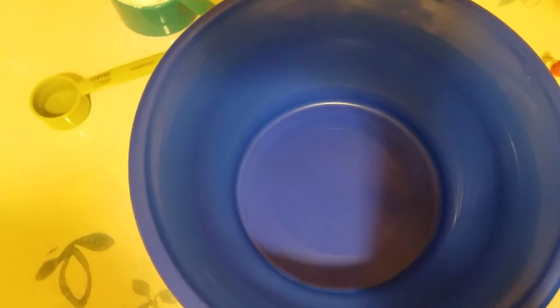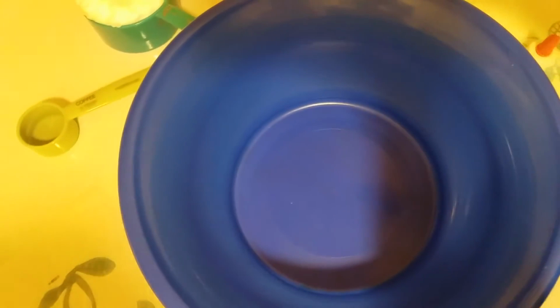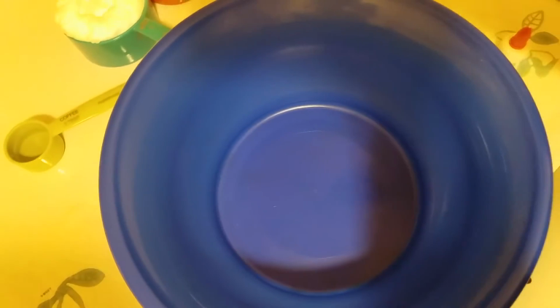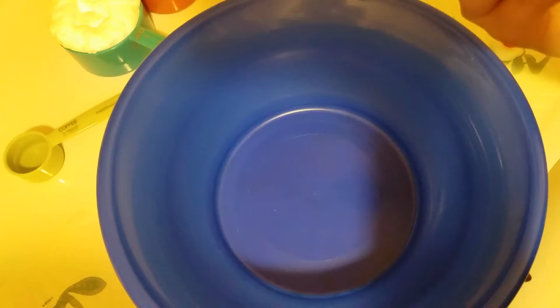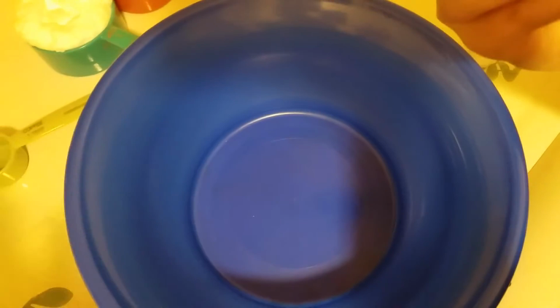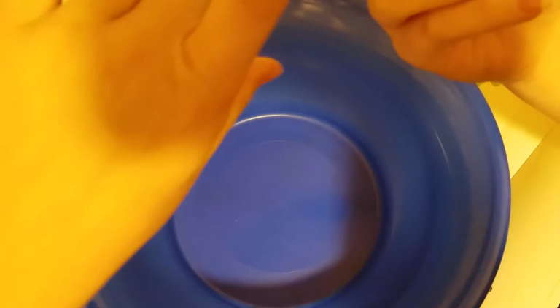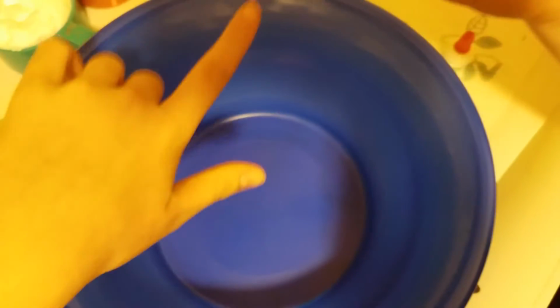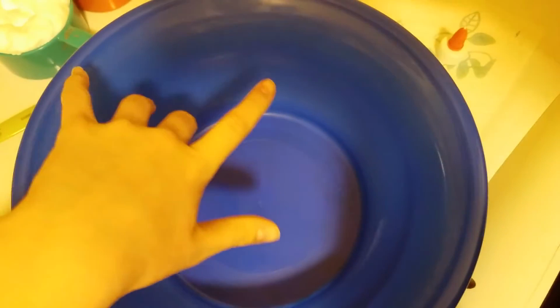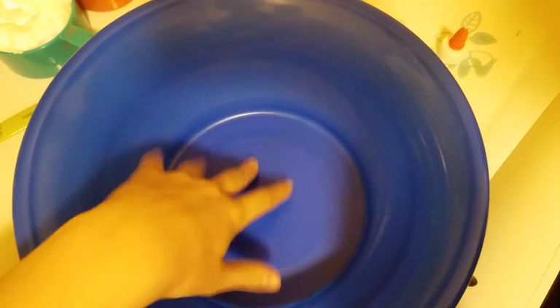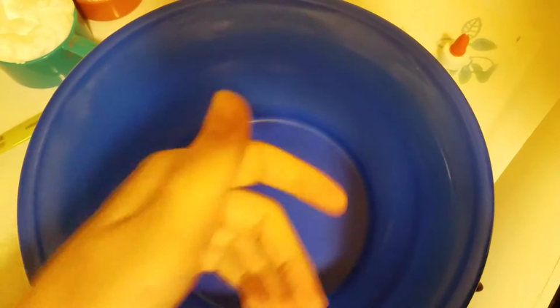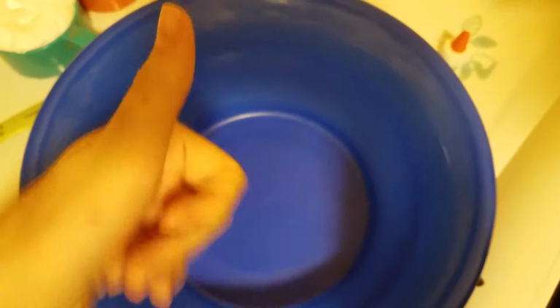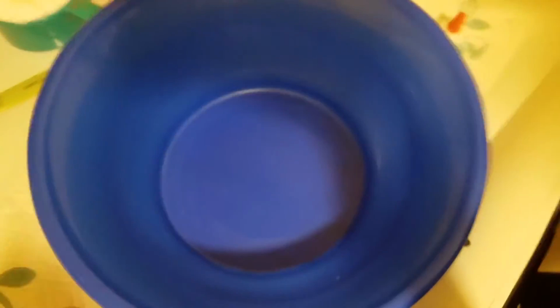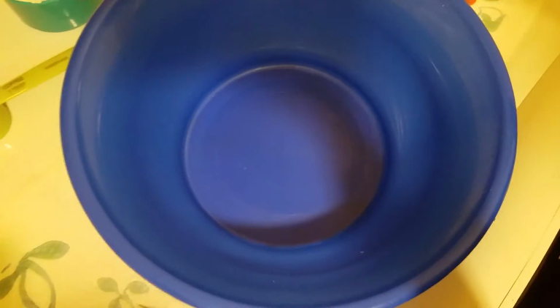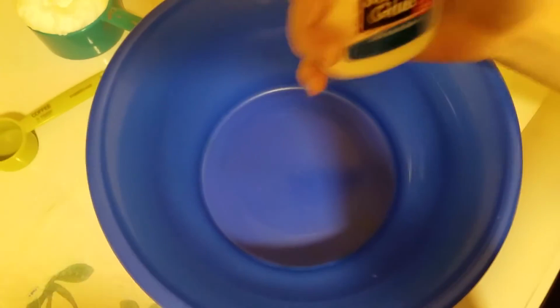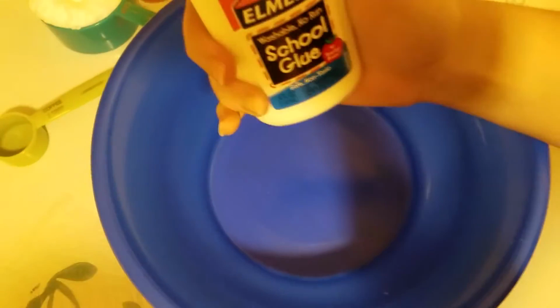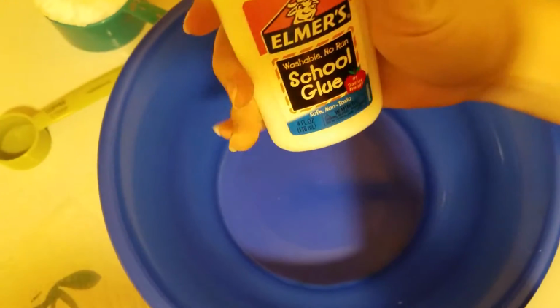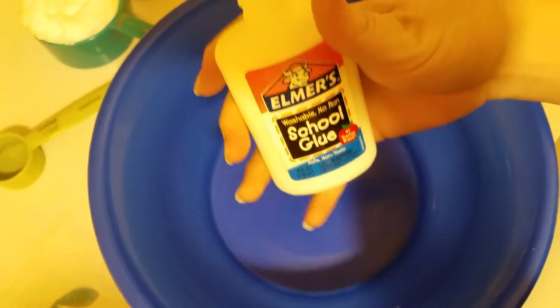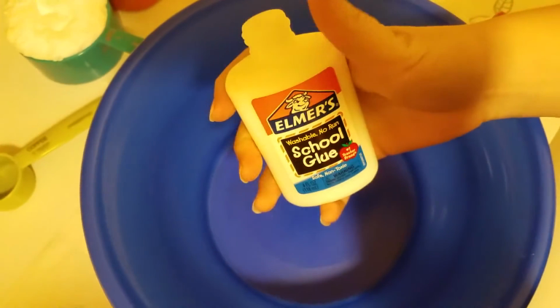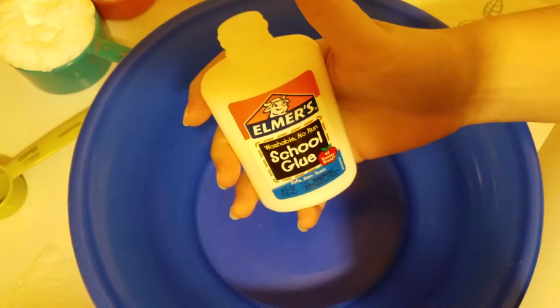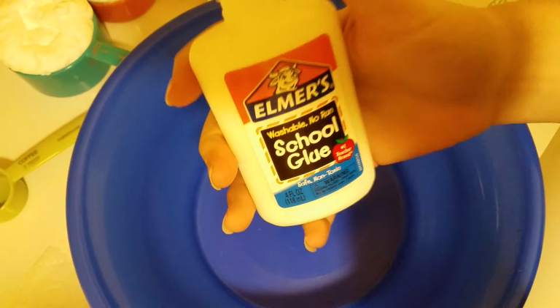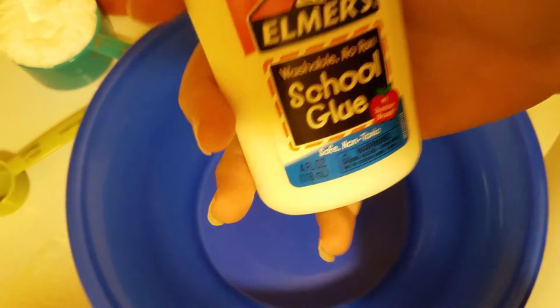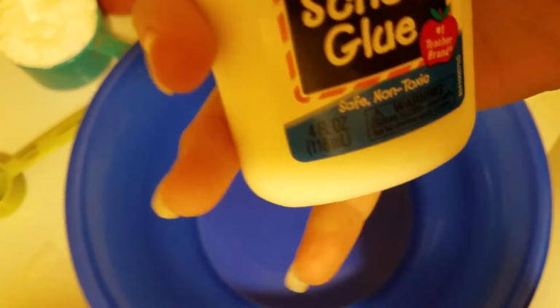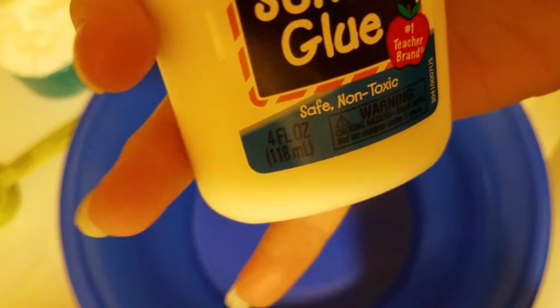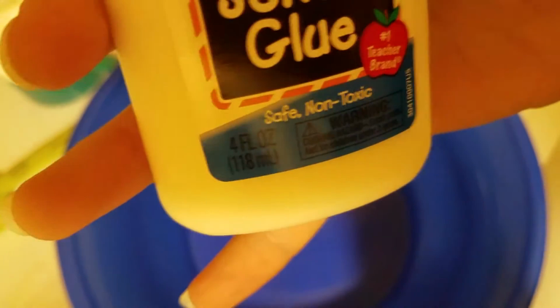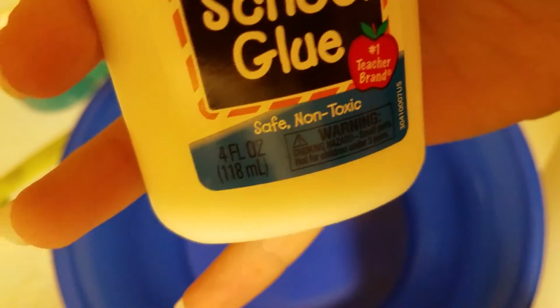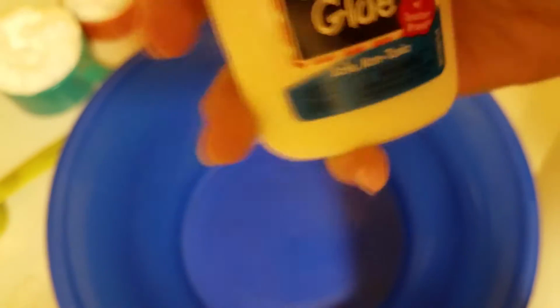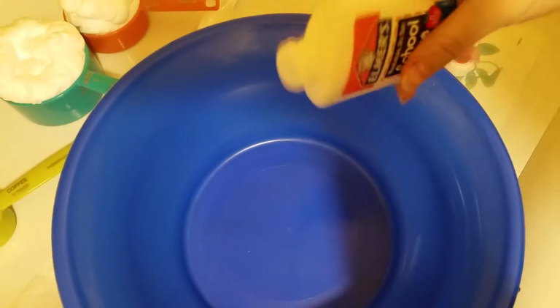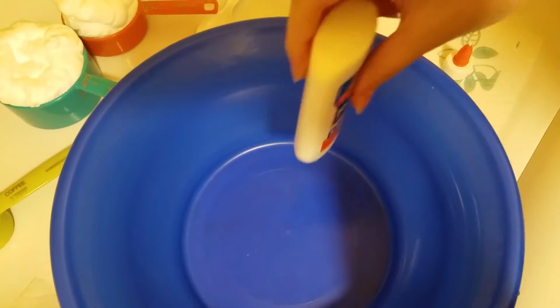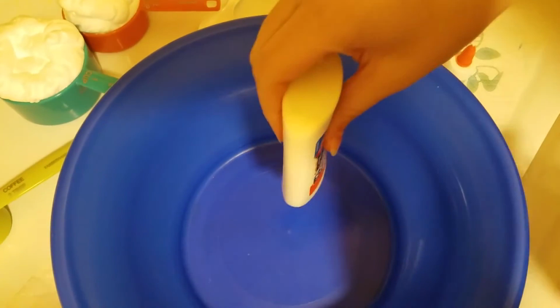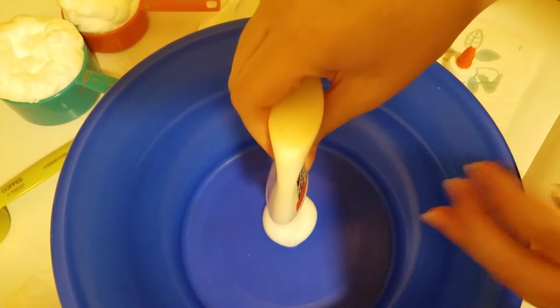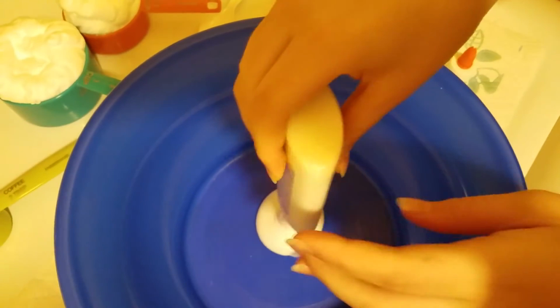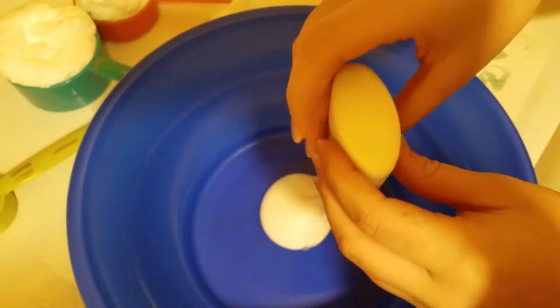First, you're going to need a four ounce glue — it's a fluffy slime. So you're going to need a four ounce glue, which is about this size. It'll say it on the bottle, it'll say four ounces. You've got to use the whole bottle.